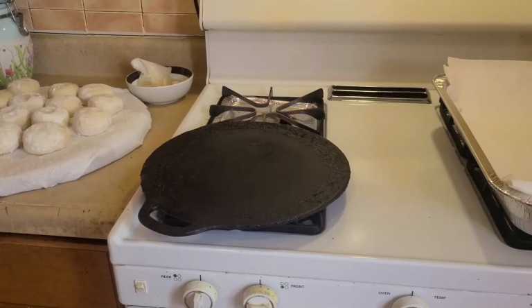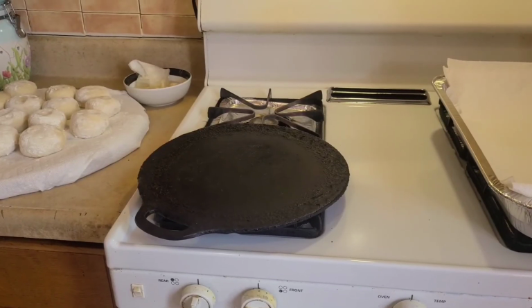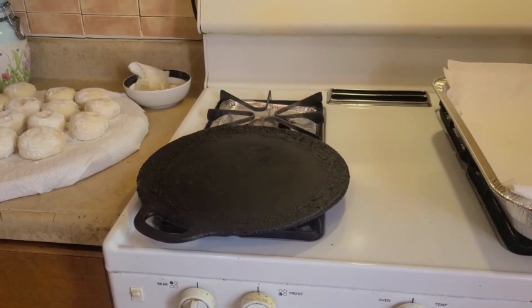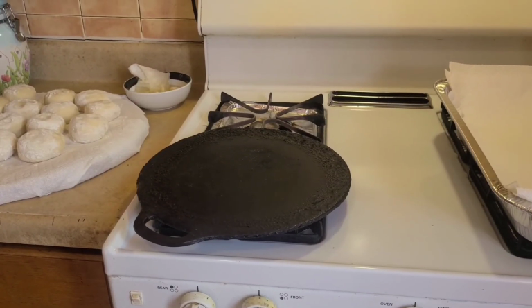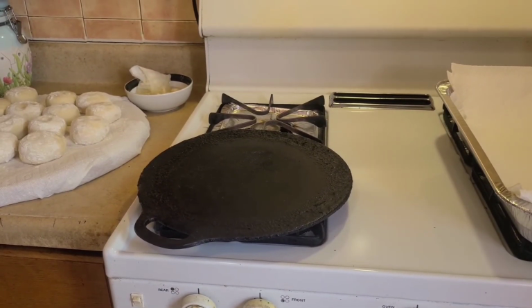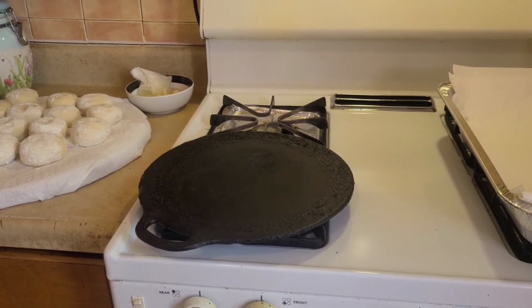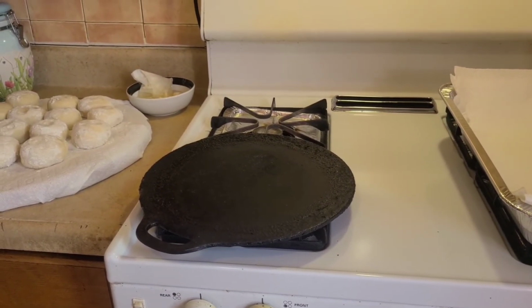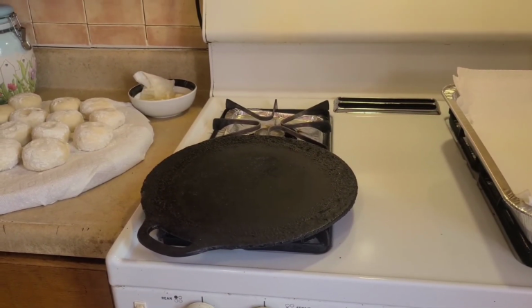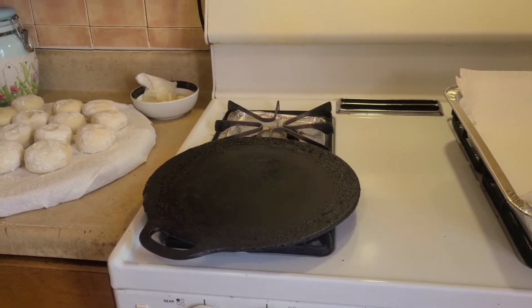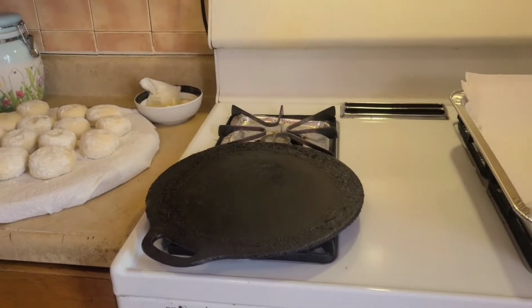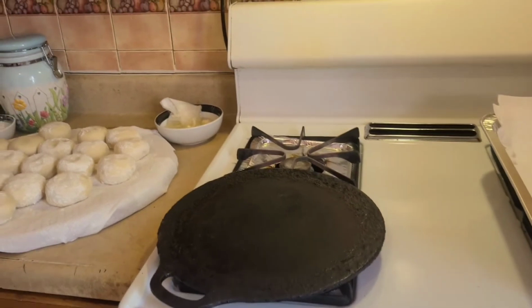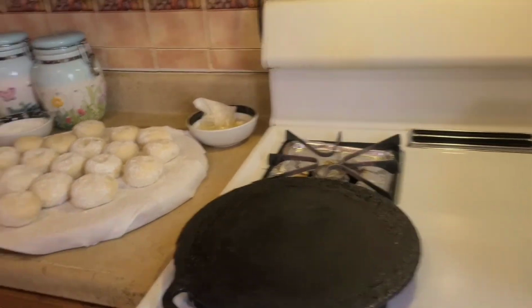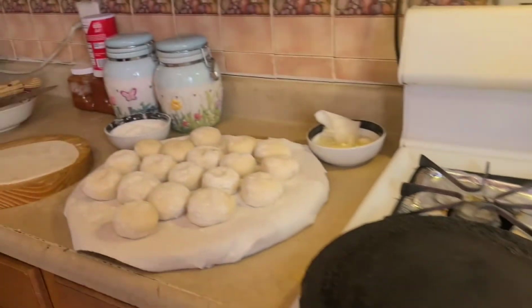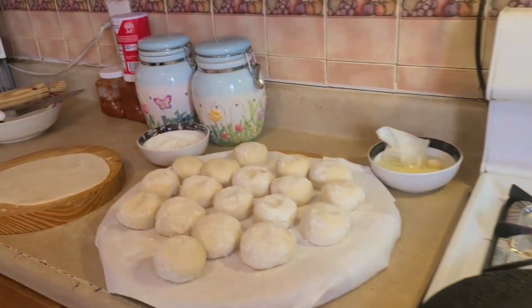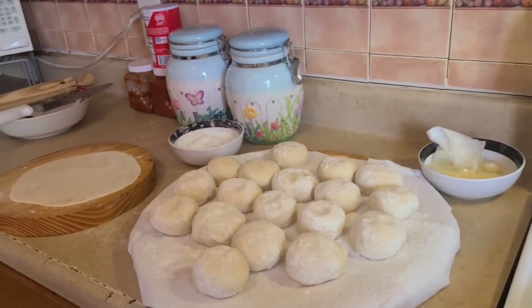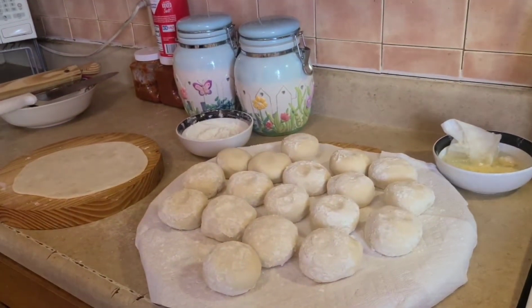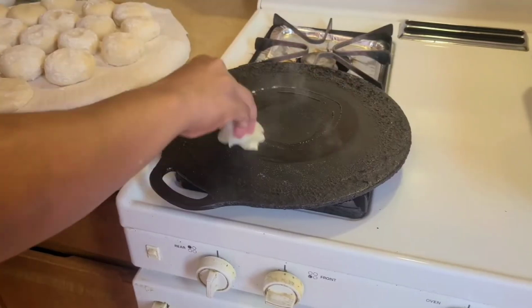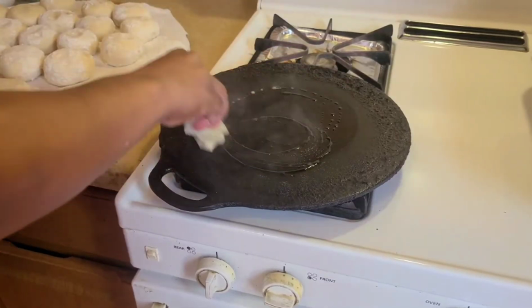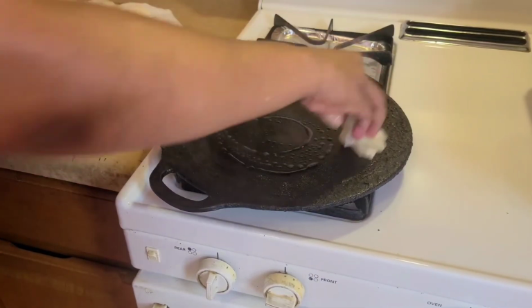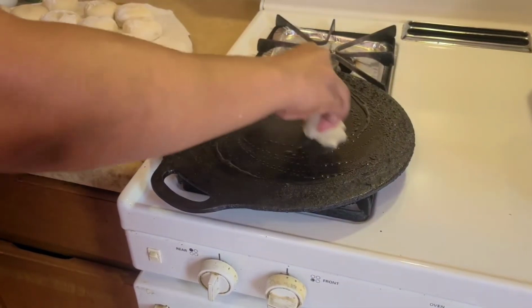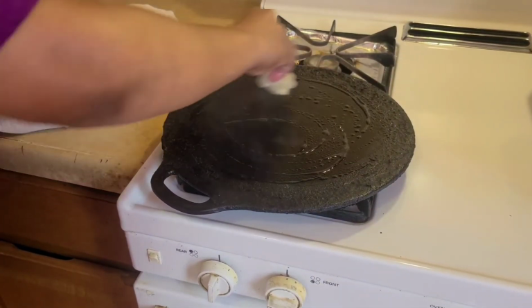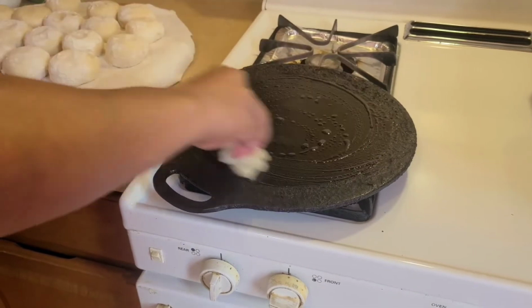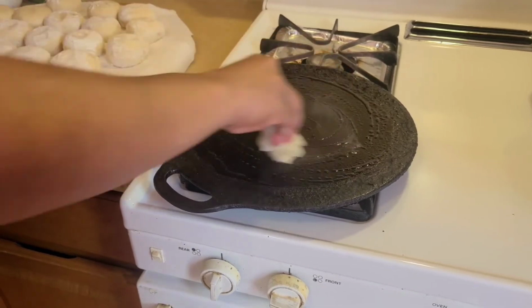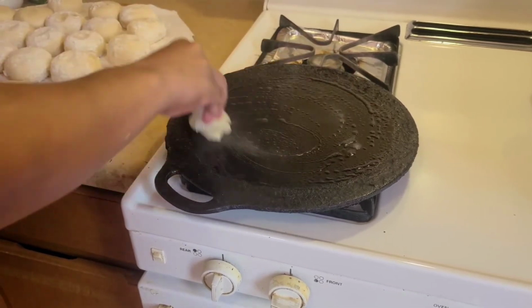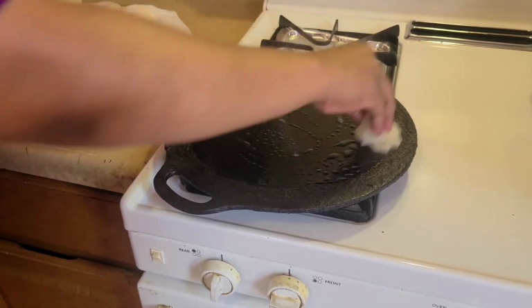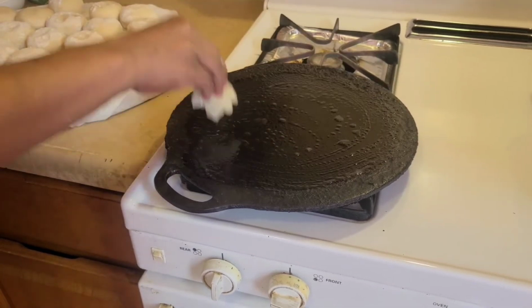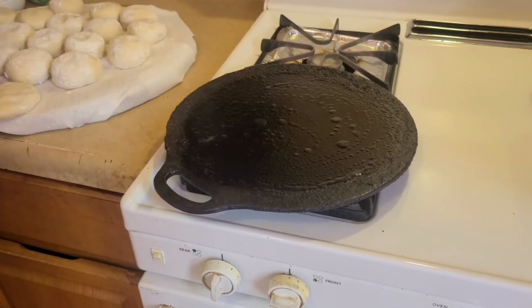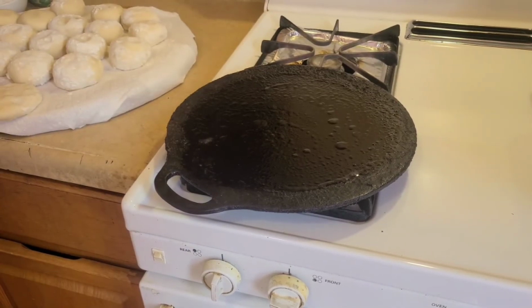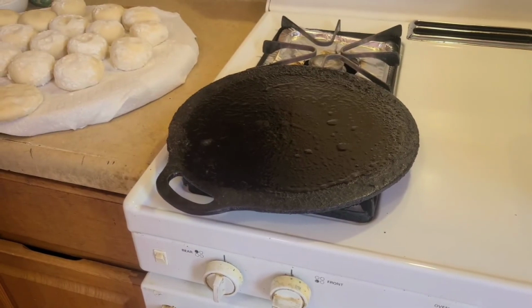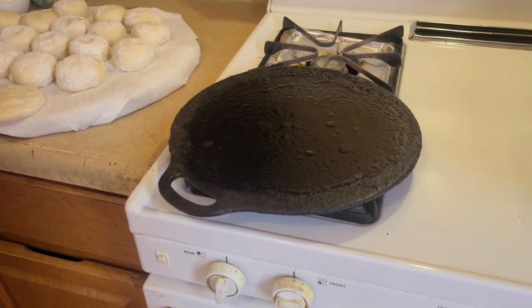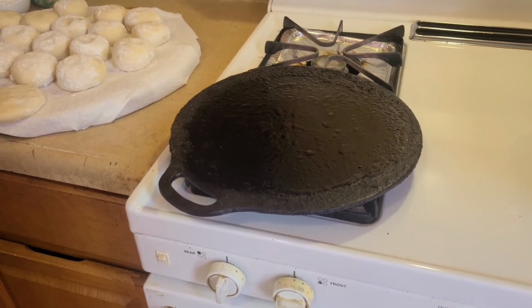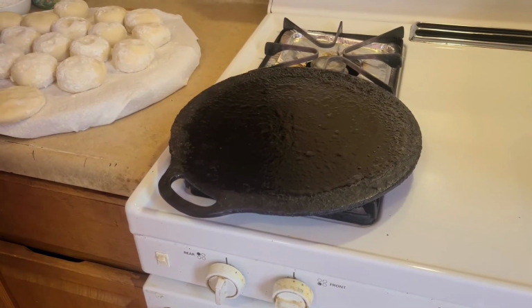Now we need to get the tawa hot. When it's finished getting hot, we will start to put the roti on. The tawa is already hot now, so we put some oil on top of the tawa and then we will start to put the roti on.